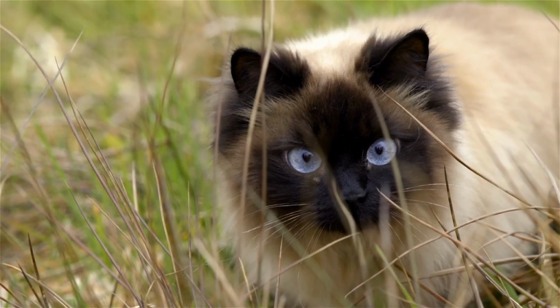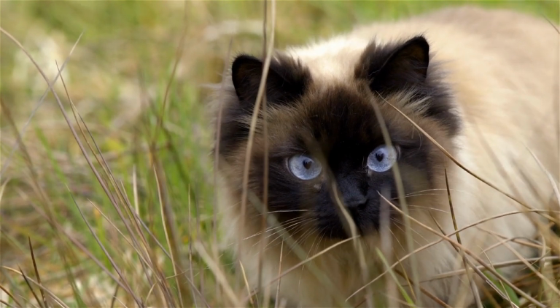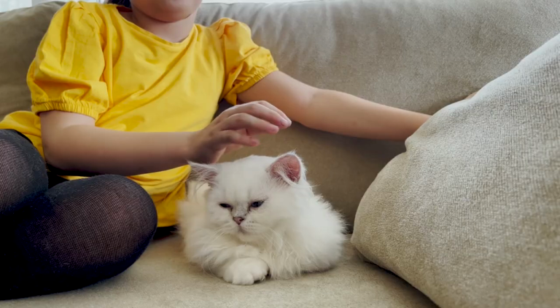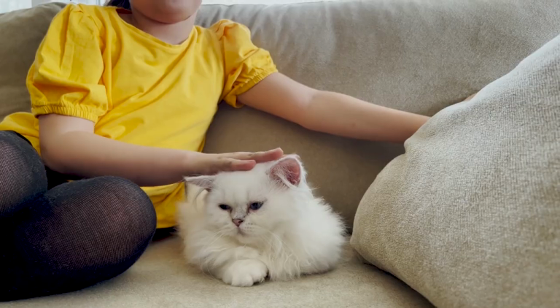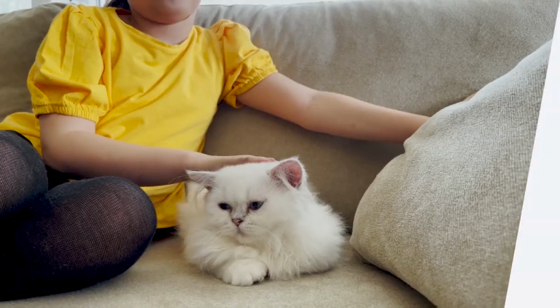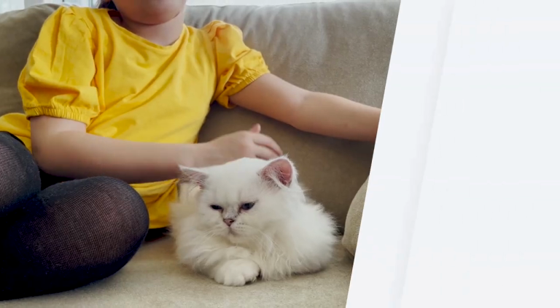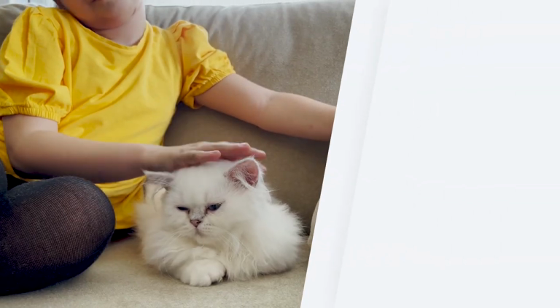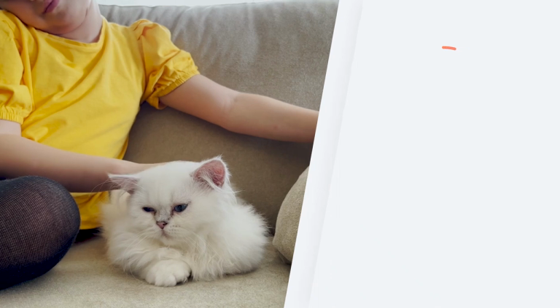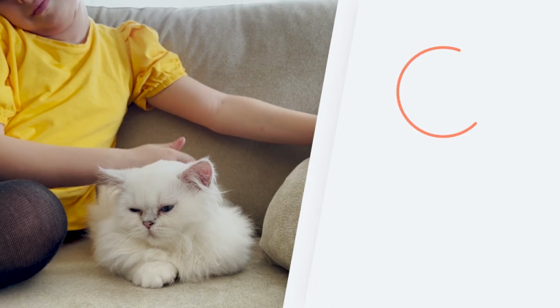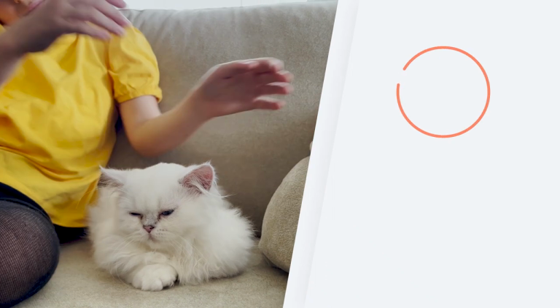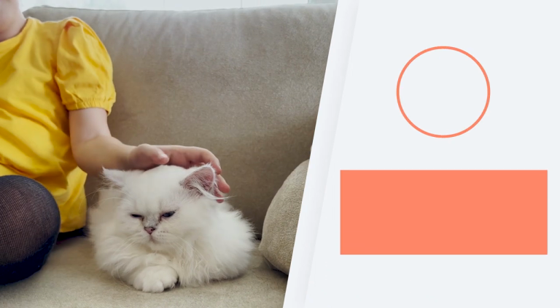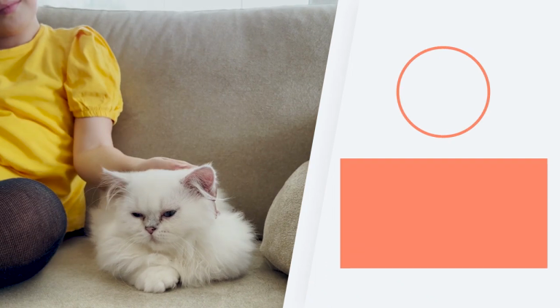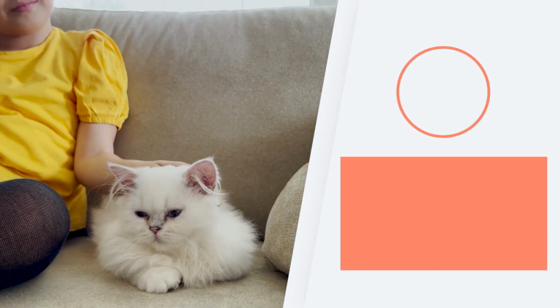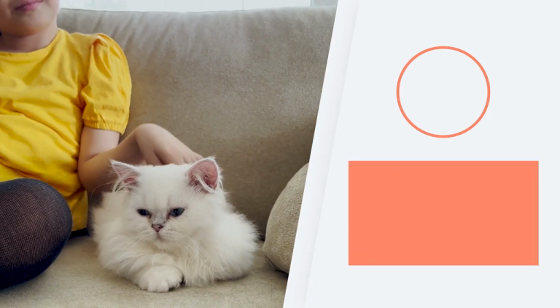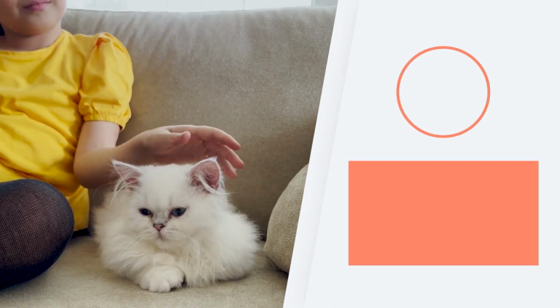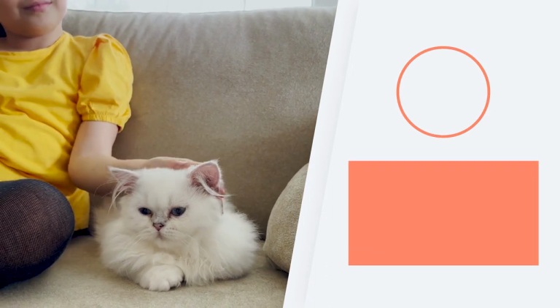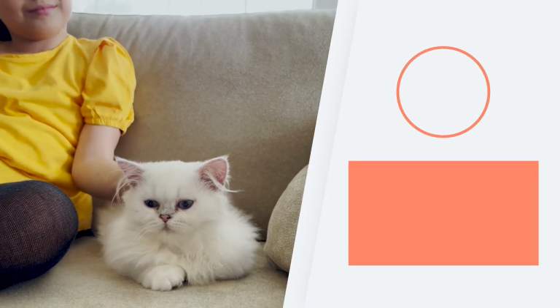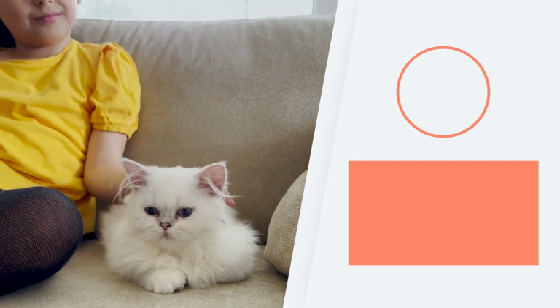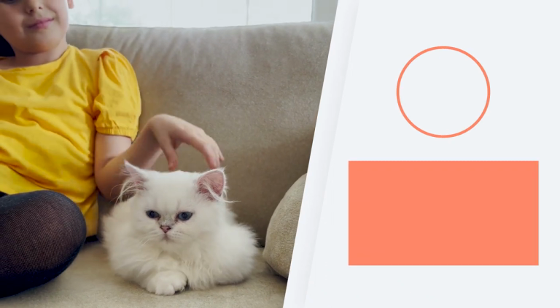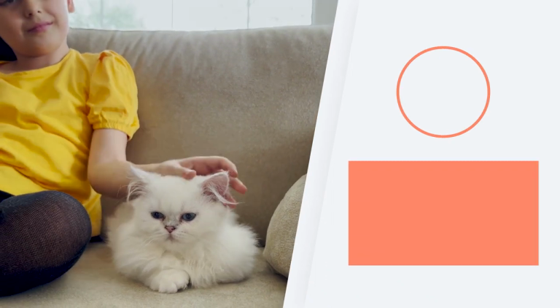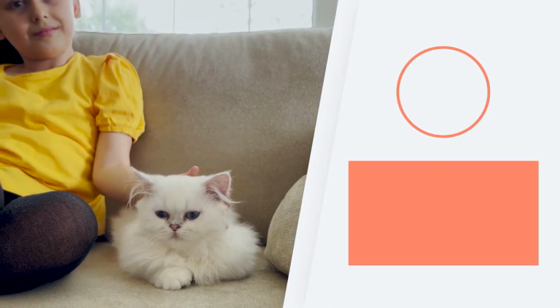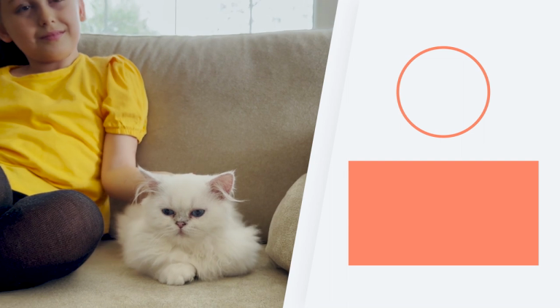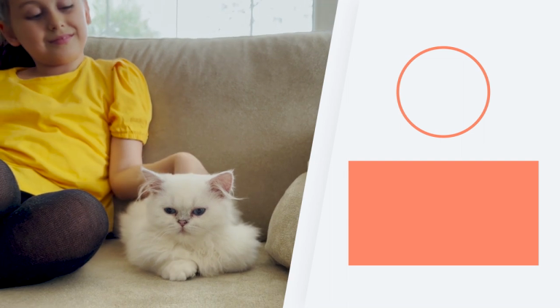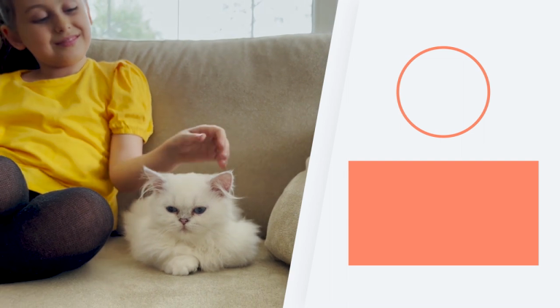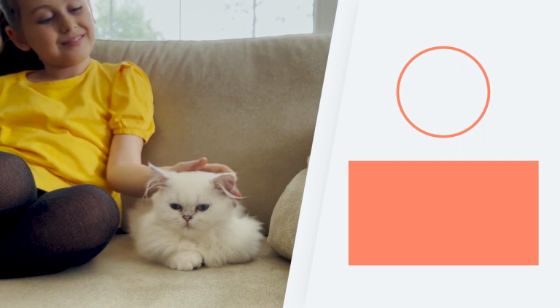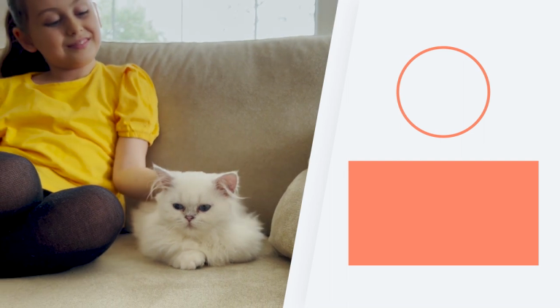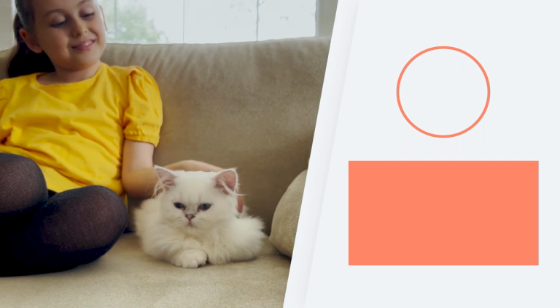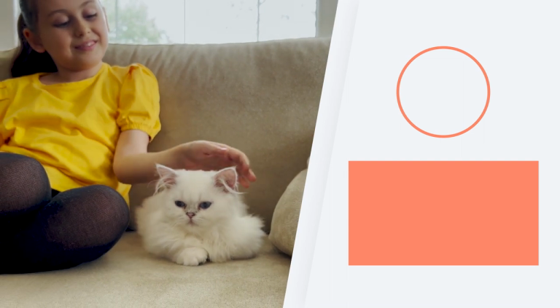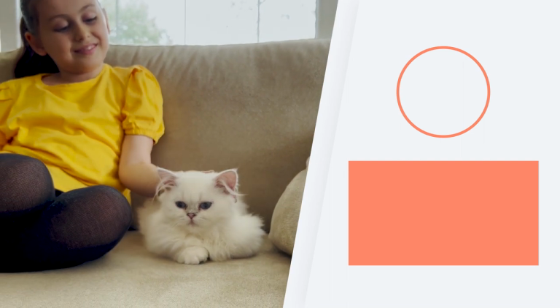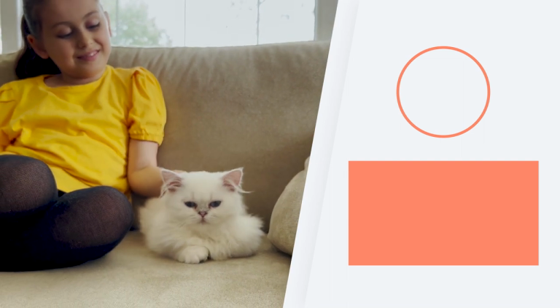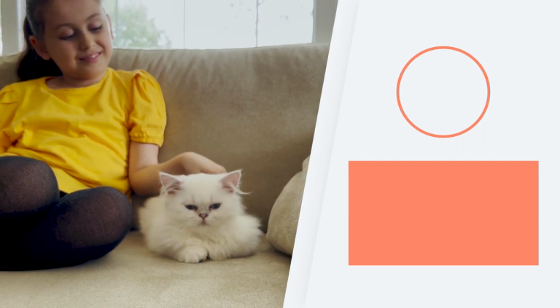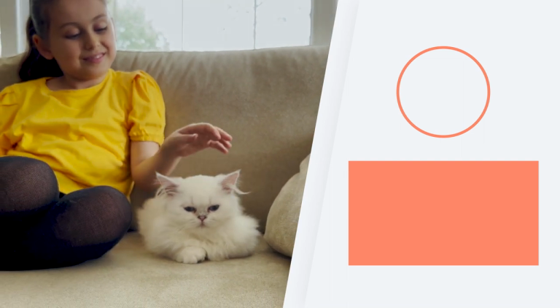If you want to continue getting to know other cat breeds, don't miss the playlist we share here. Let us know your favourite flat-faced cat breed by leaving a comment and we'll see you next time with more helpful videos.